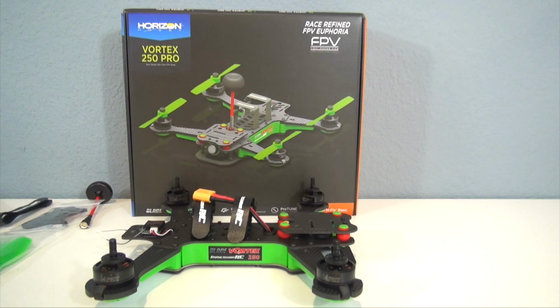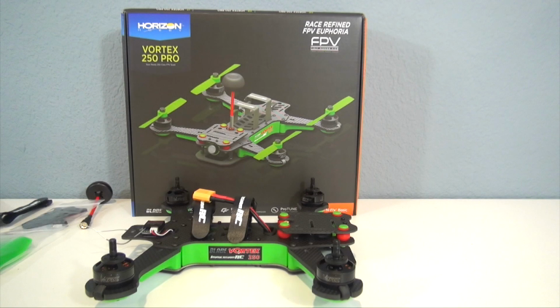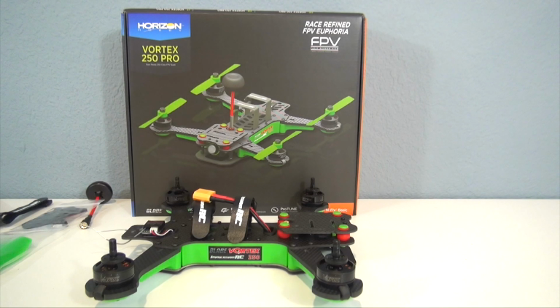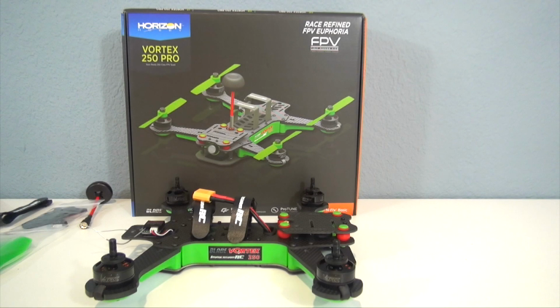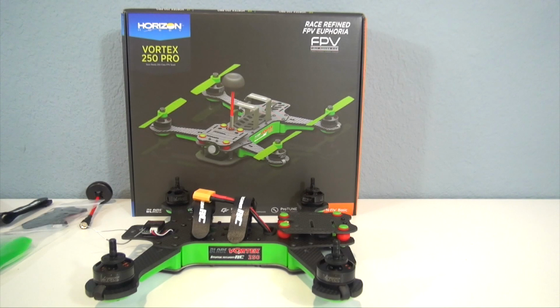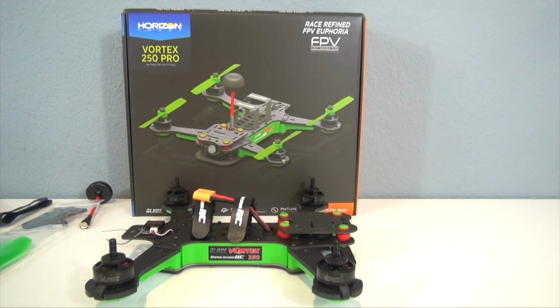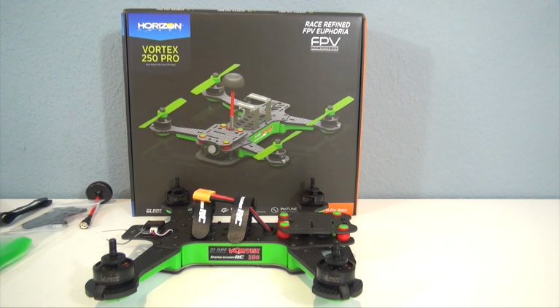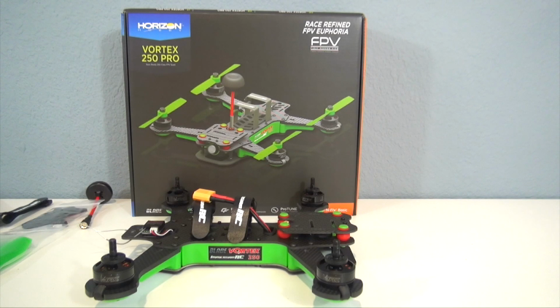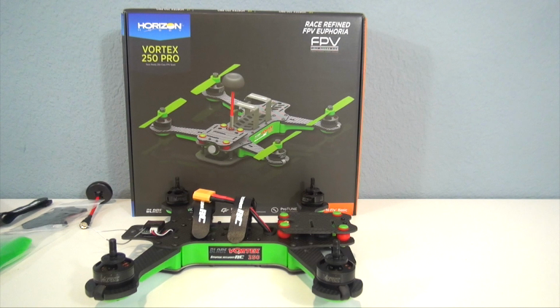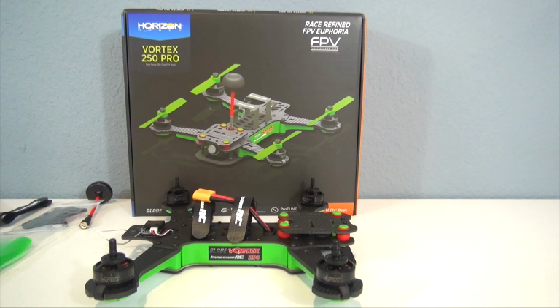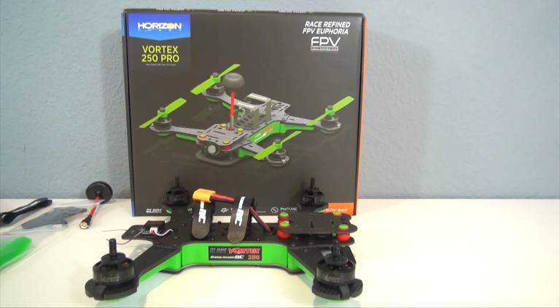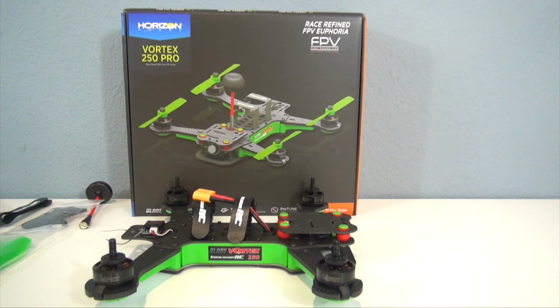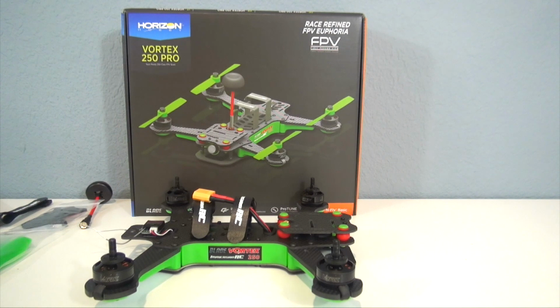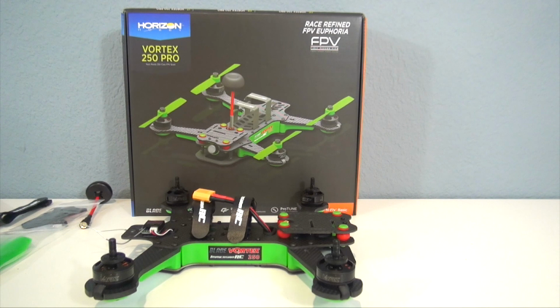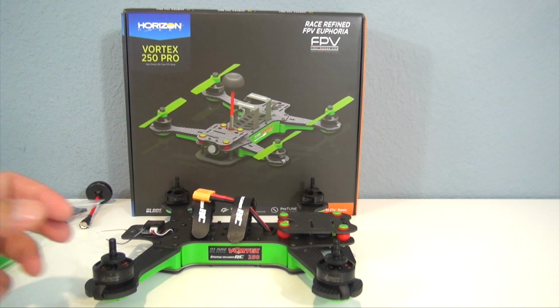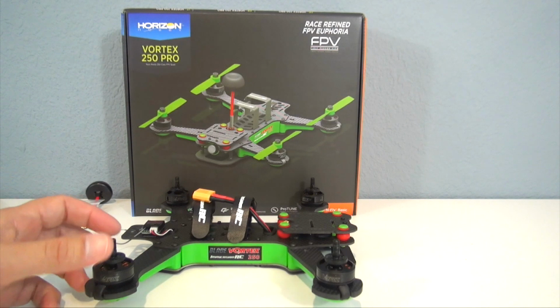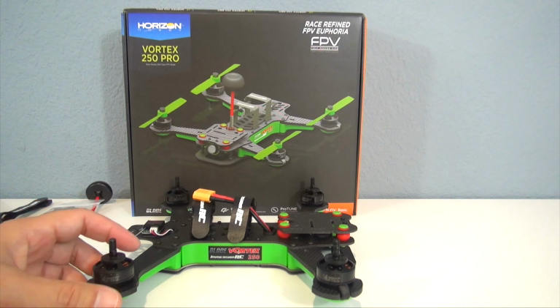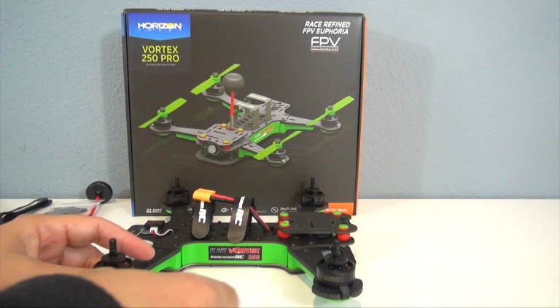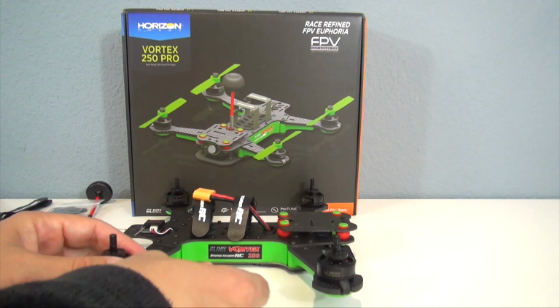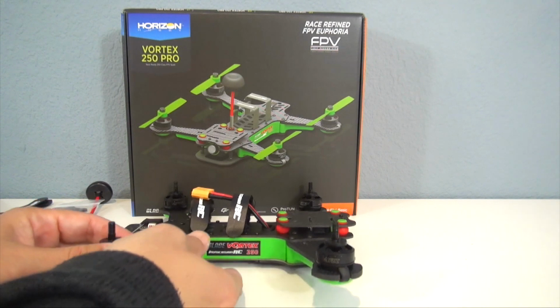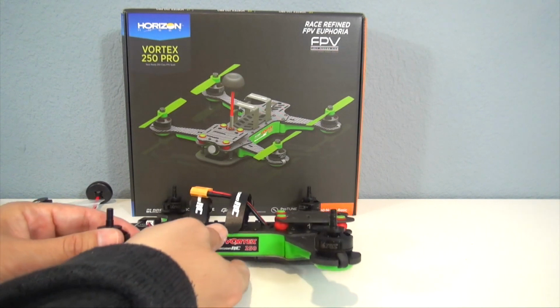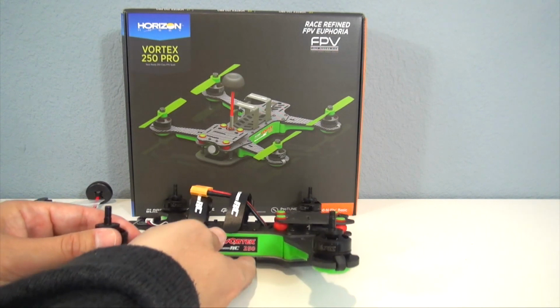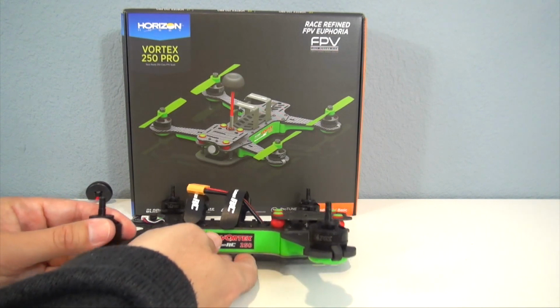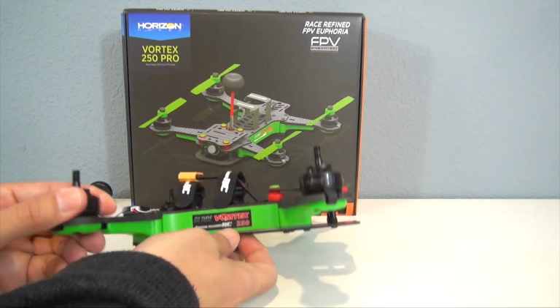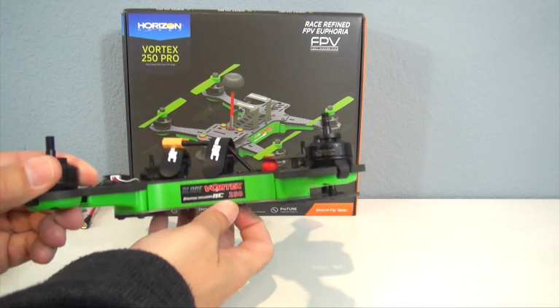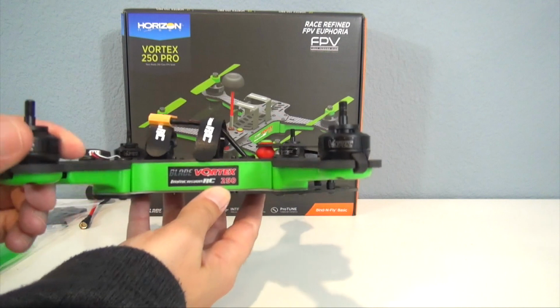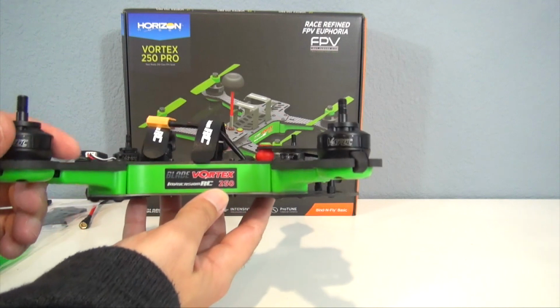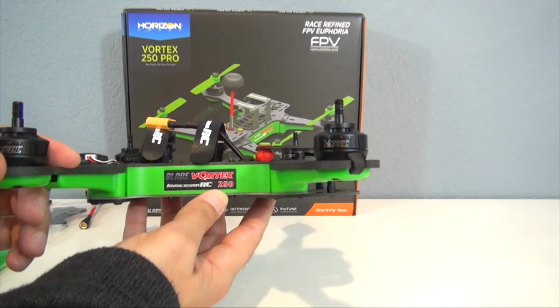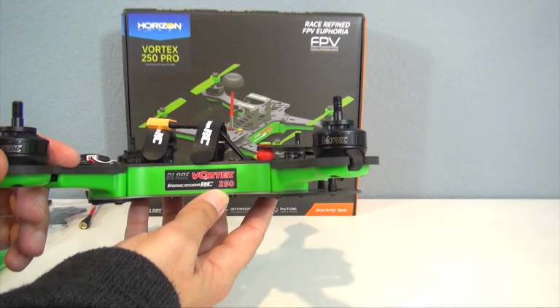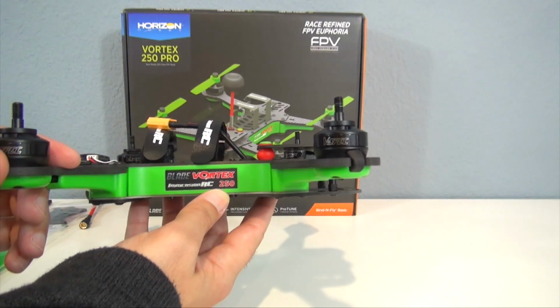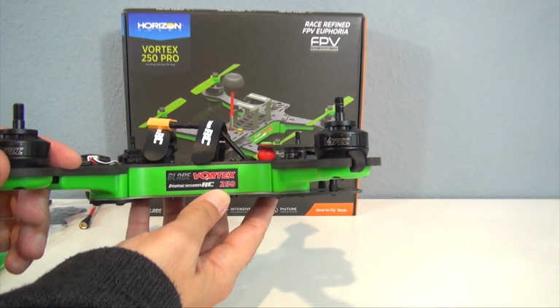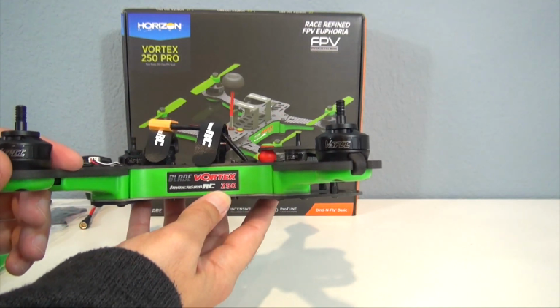Welcome everyone, I'm John from Discover RC. Thanks for joining me. Today I have an unboxing and desktop review of a very cool new quadcopter — this is the Vortex 250 Pro from Blade and Immersion RC.